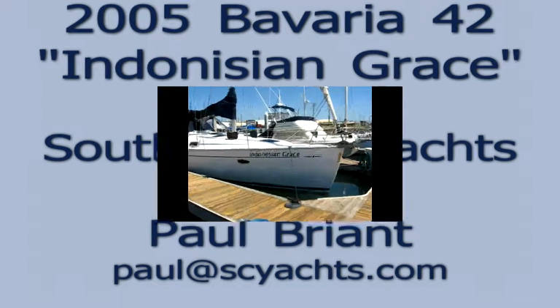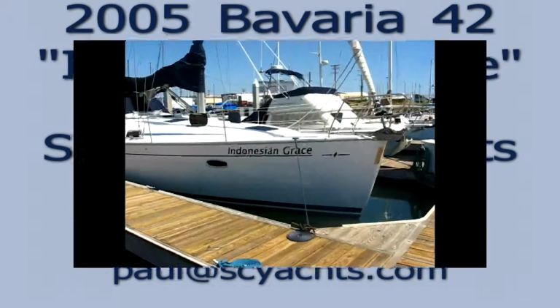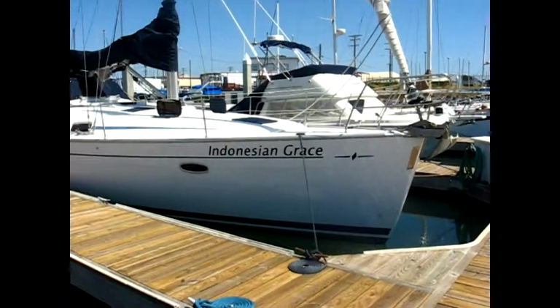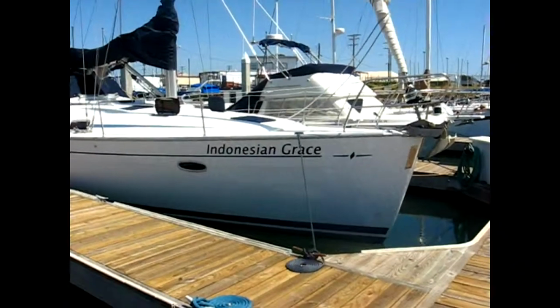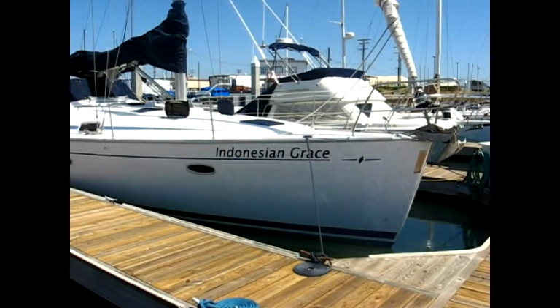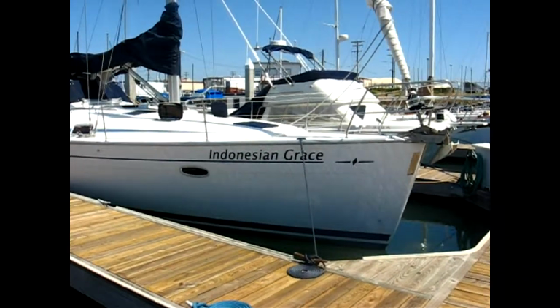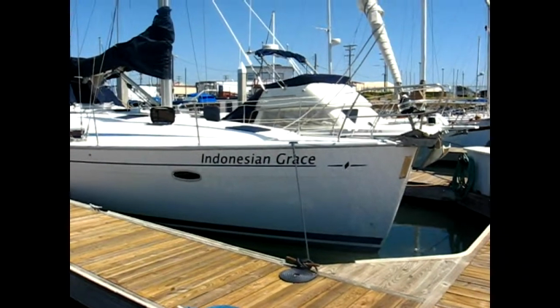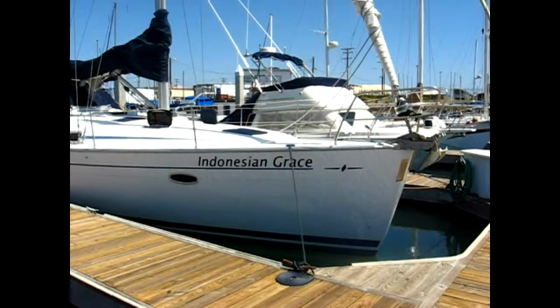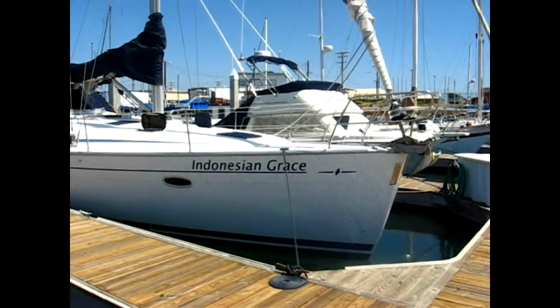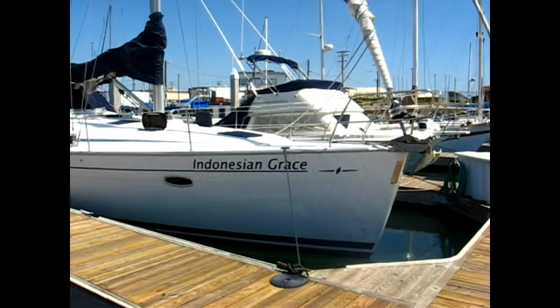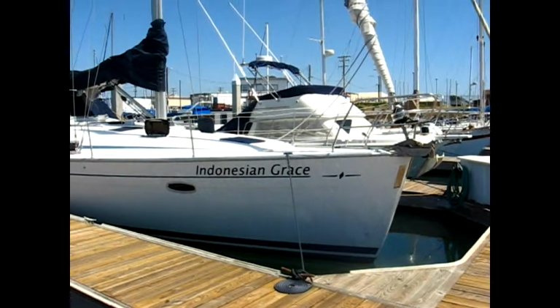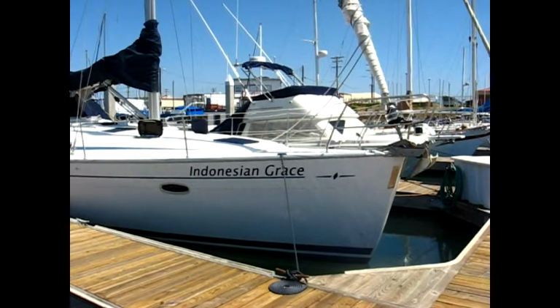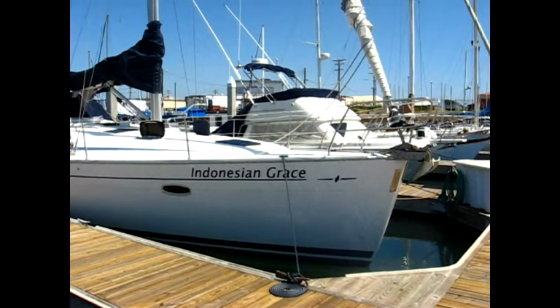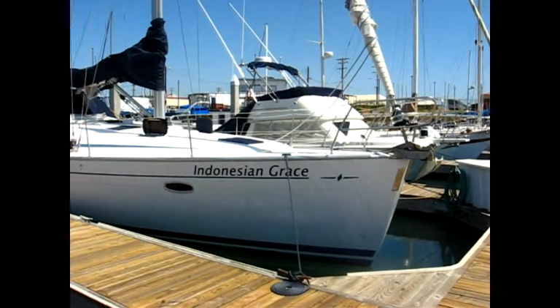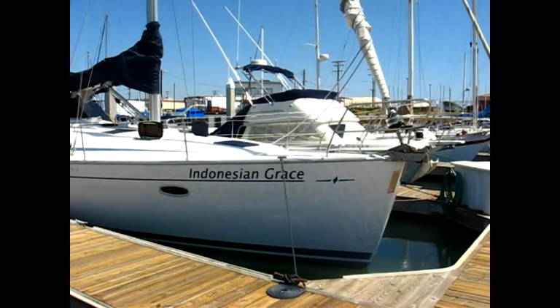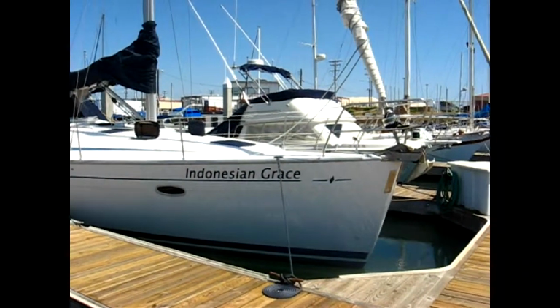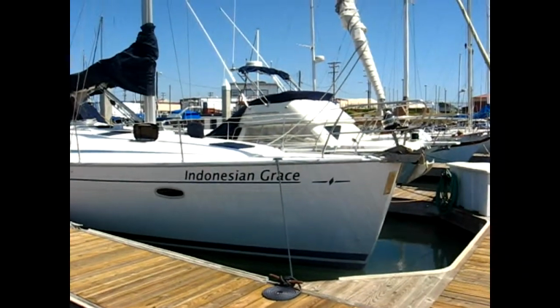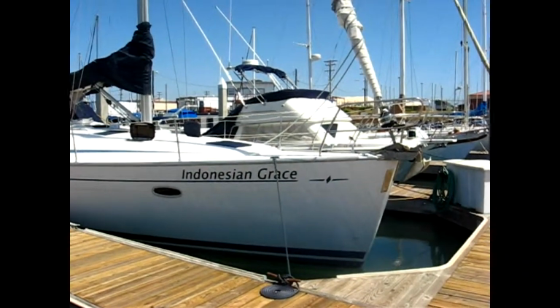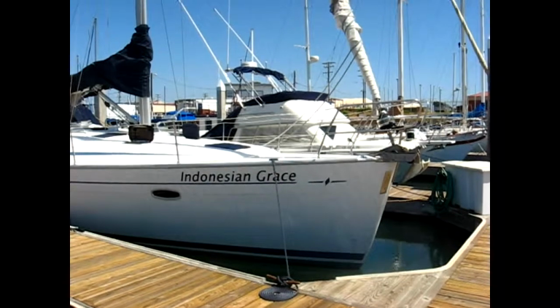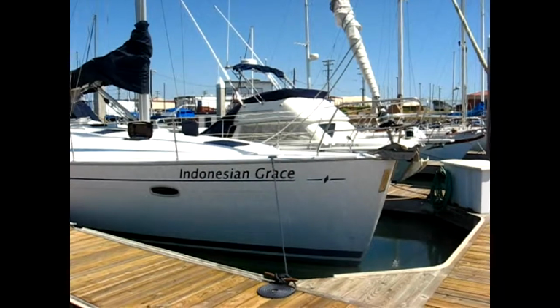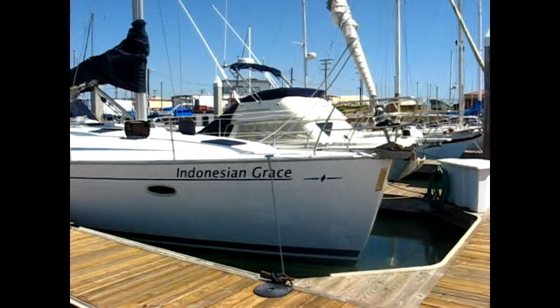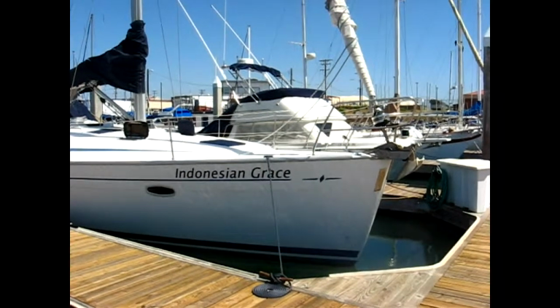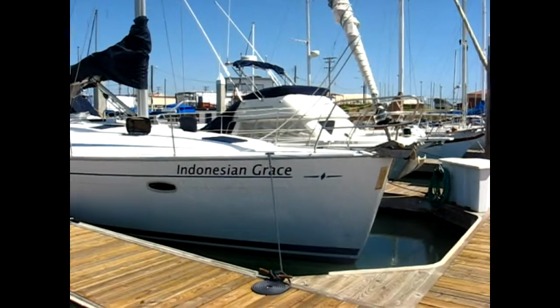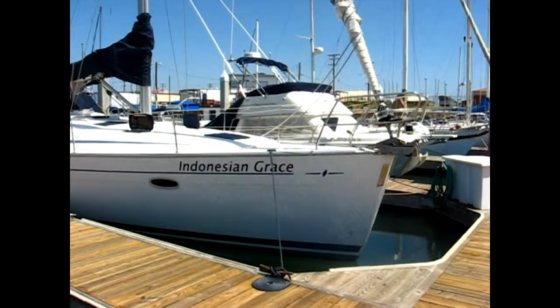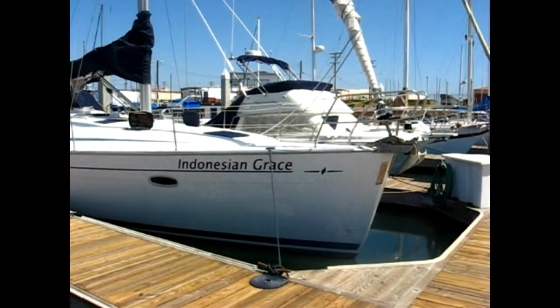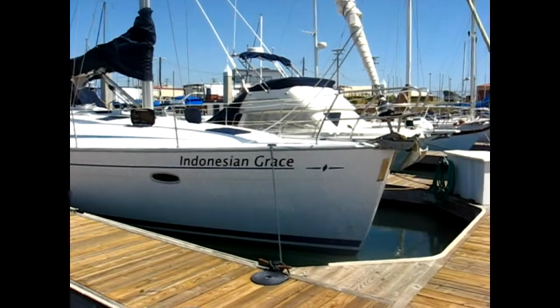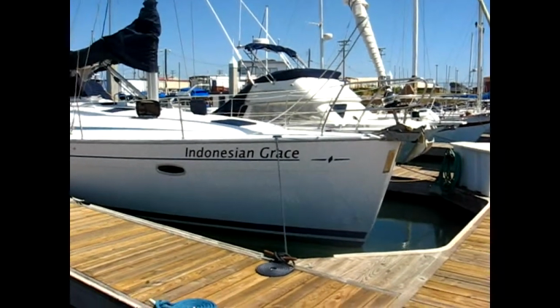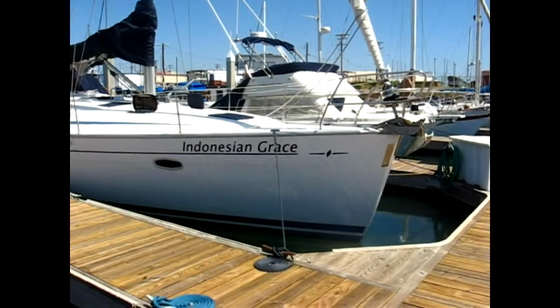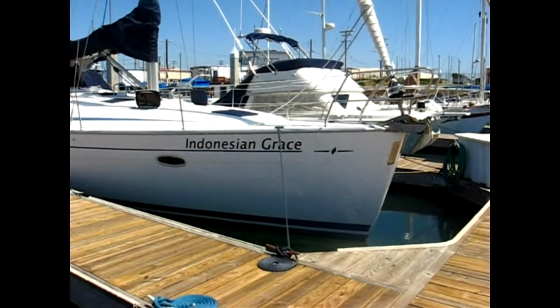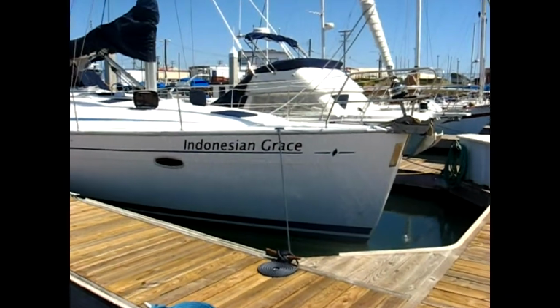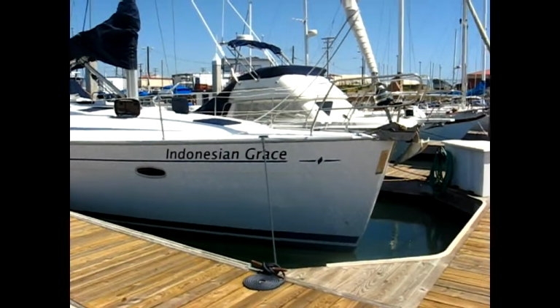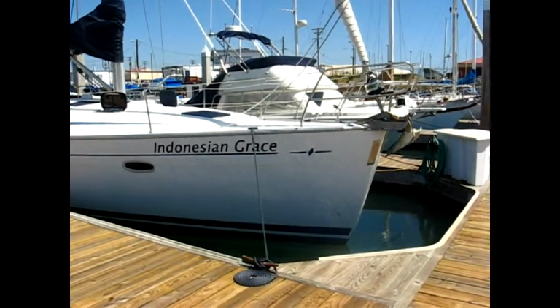Hello, this is the 2005 Bavaria 42 Indonesian Grace for sale by South Coast Yachts, and I'm Paul Bryant.